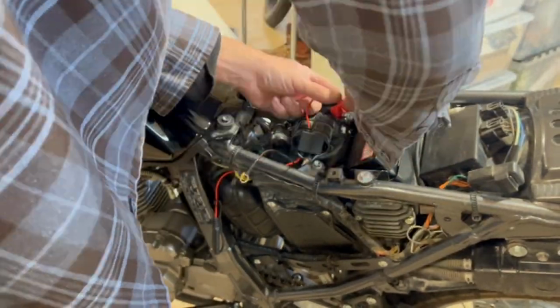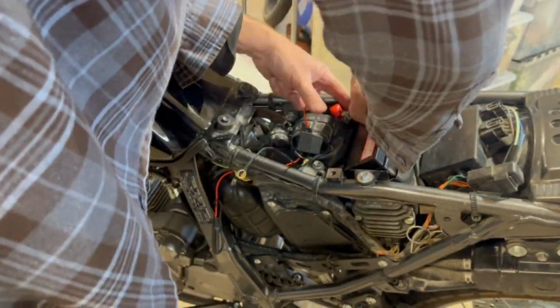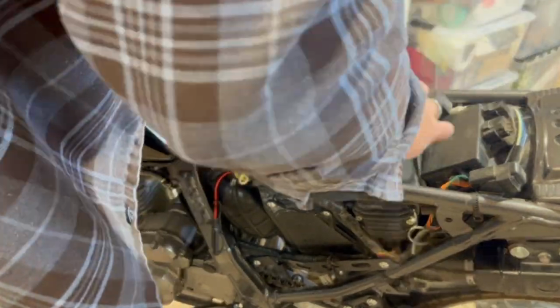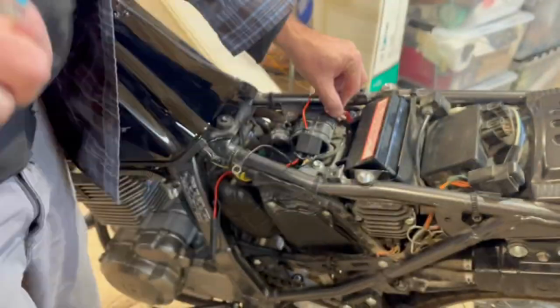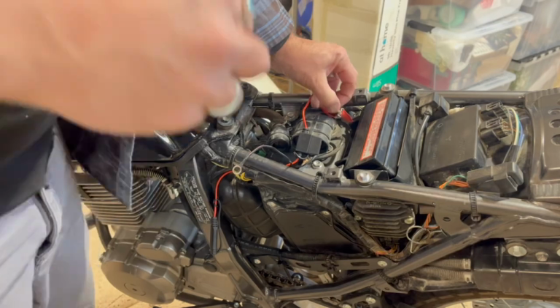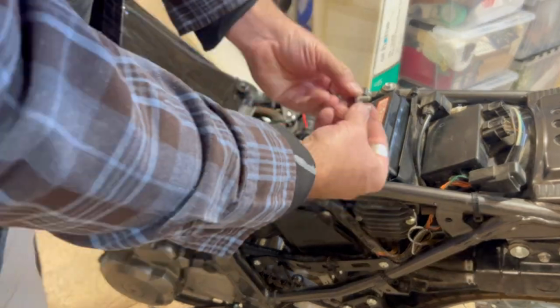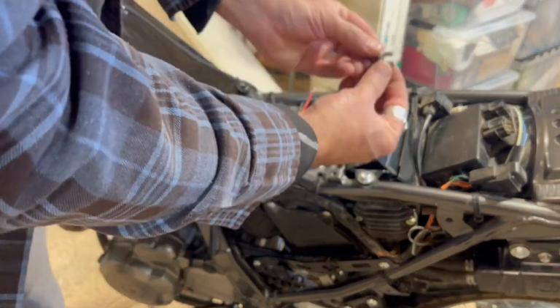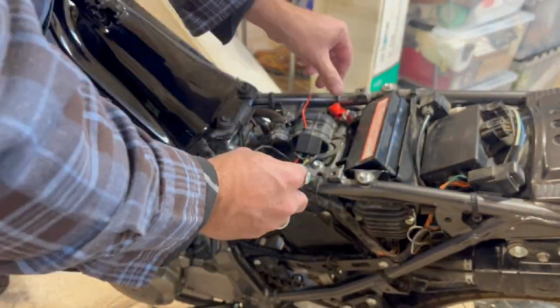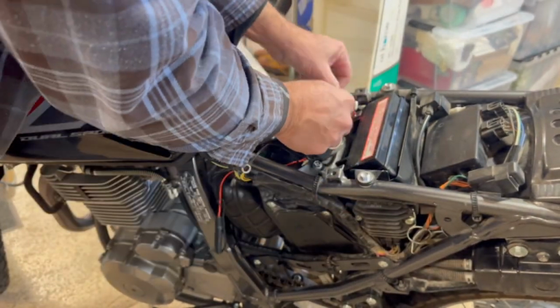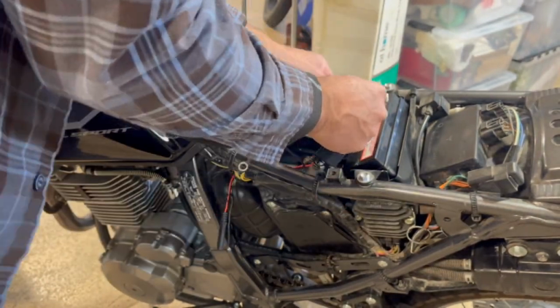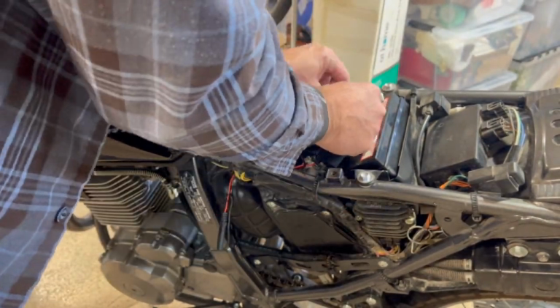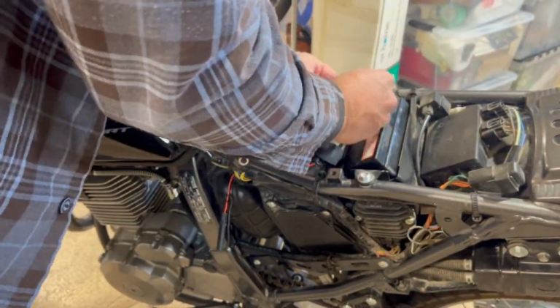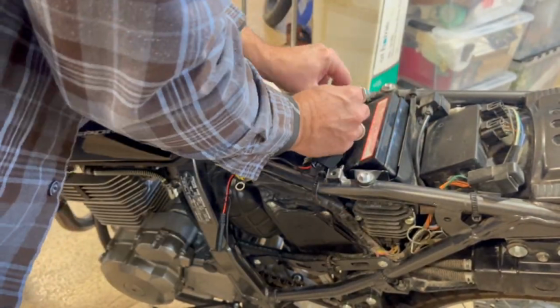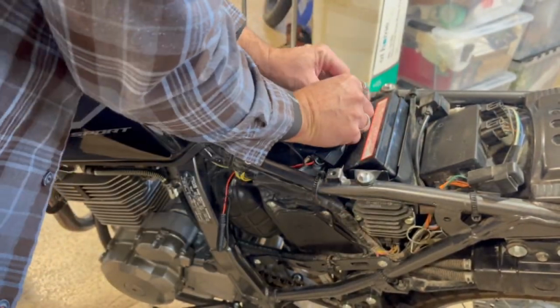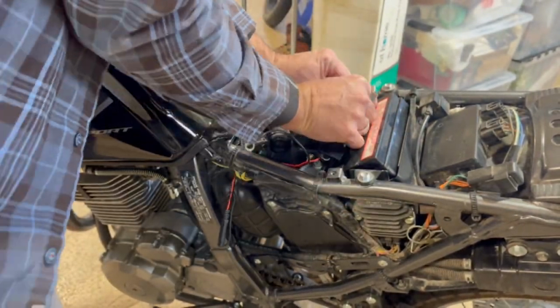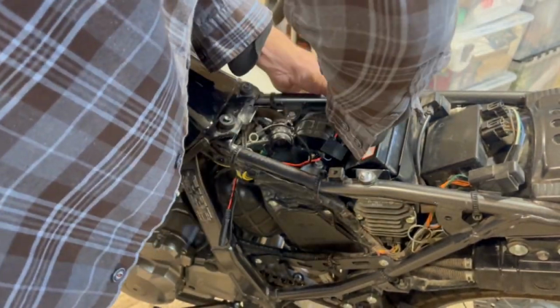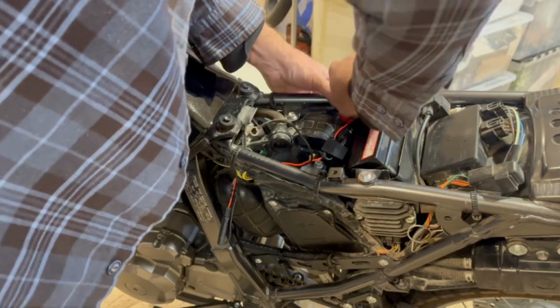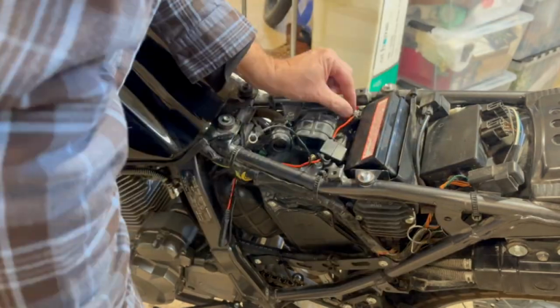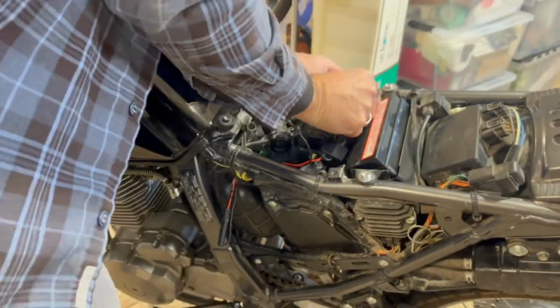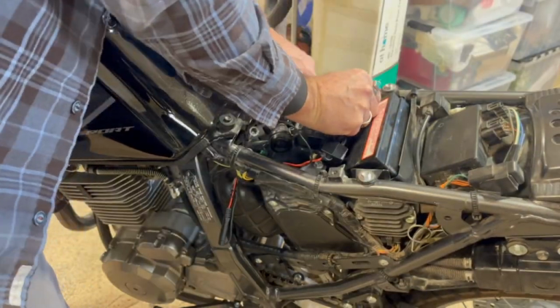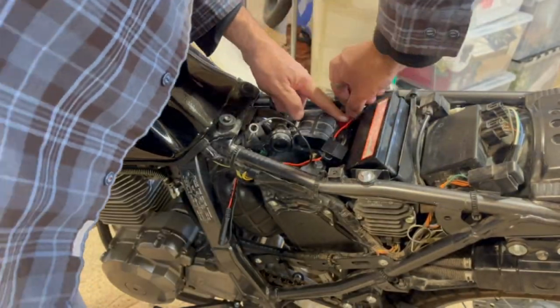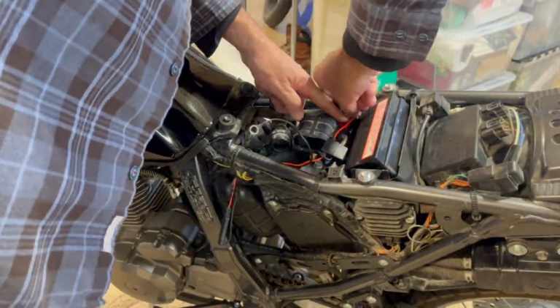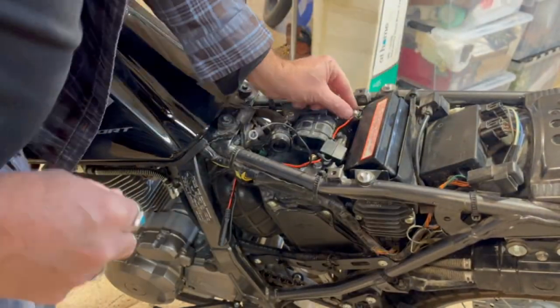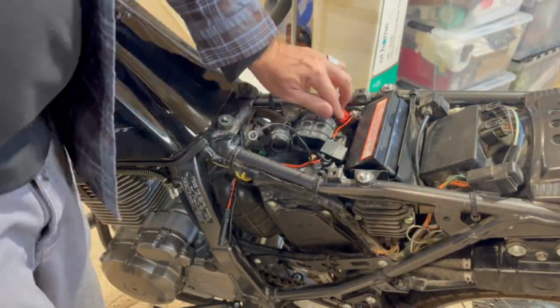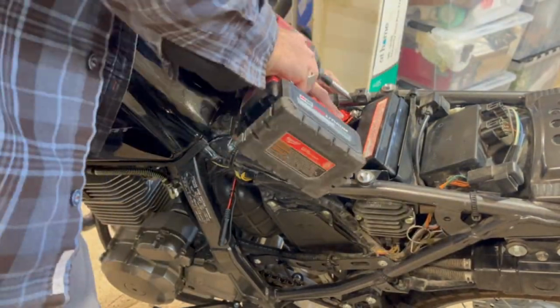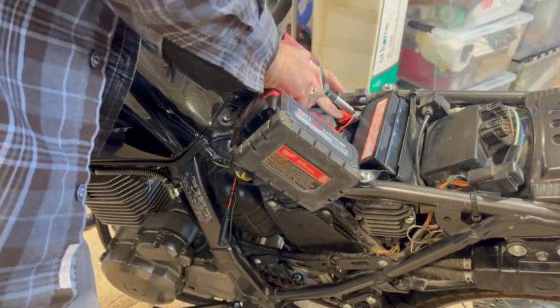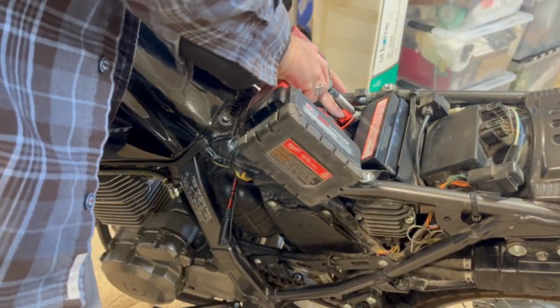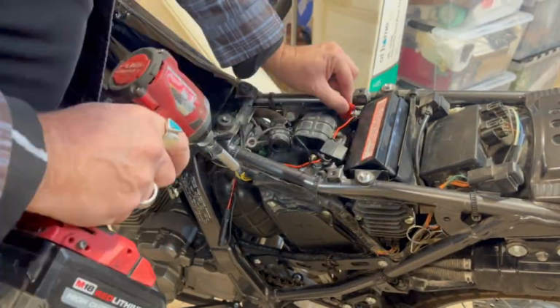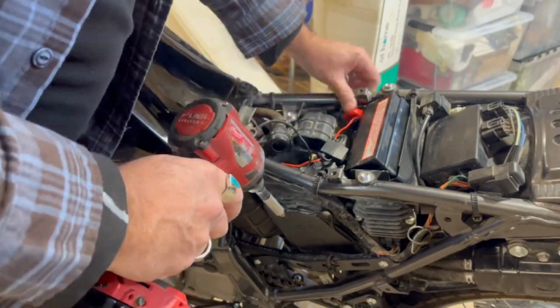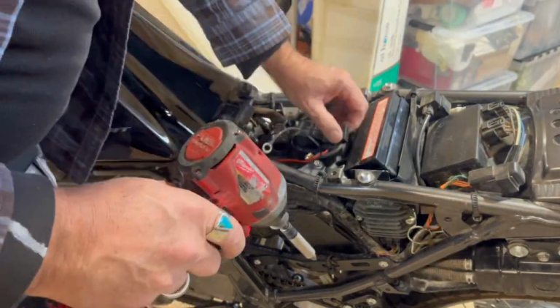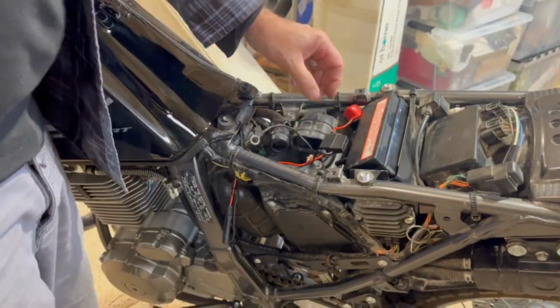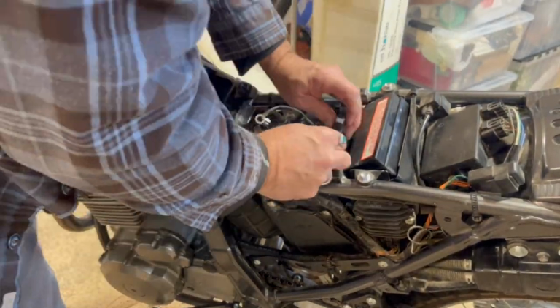My fingers are kind of big, it's hard to get that small nut in the slot, but we're getting it handled. Slide it in there and connect the black.